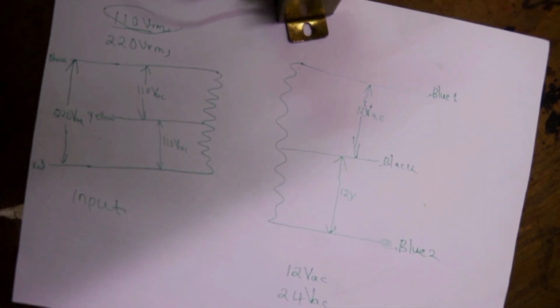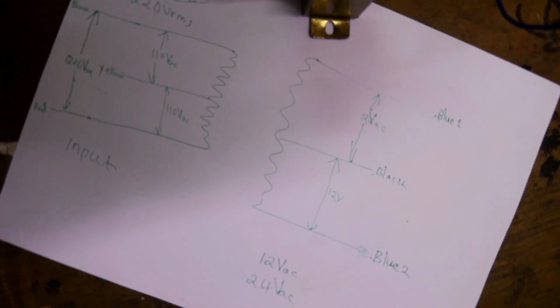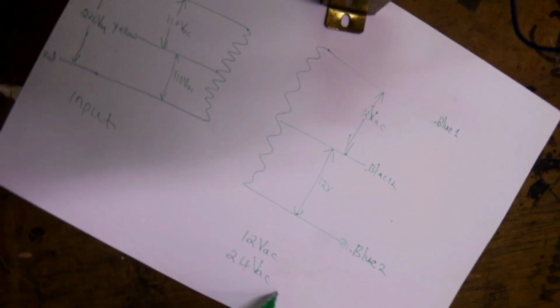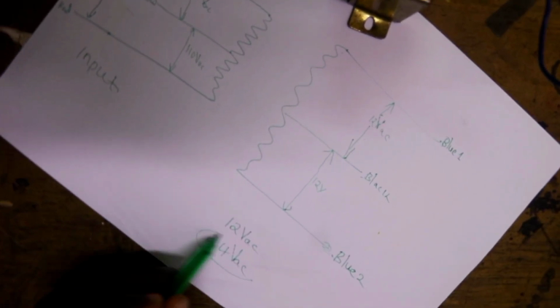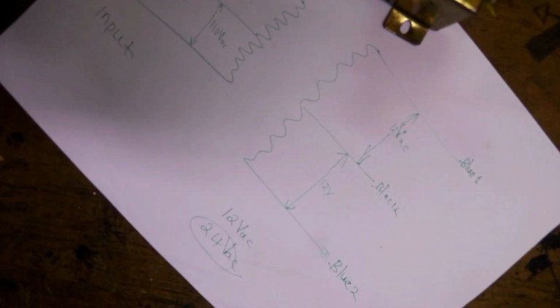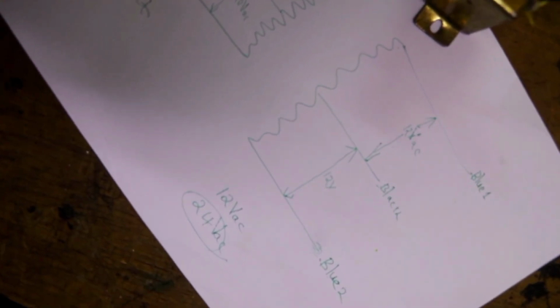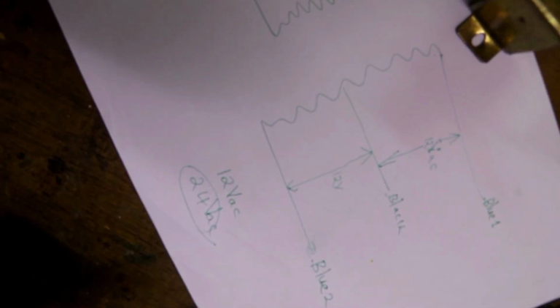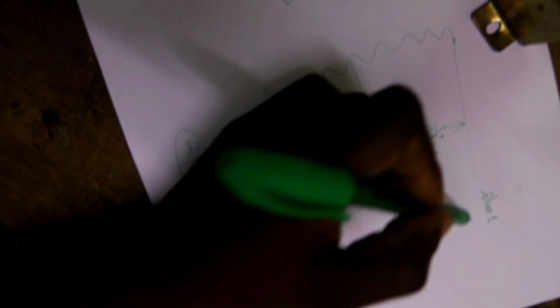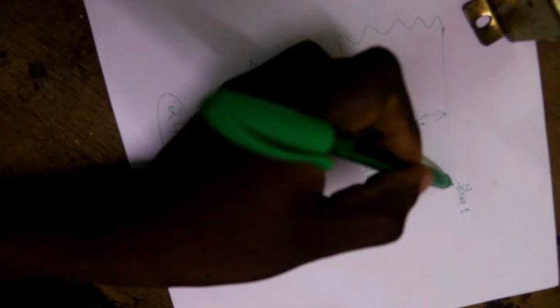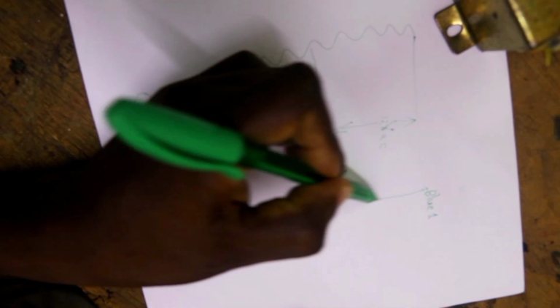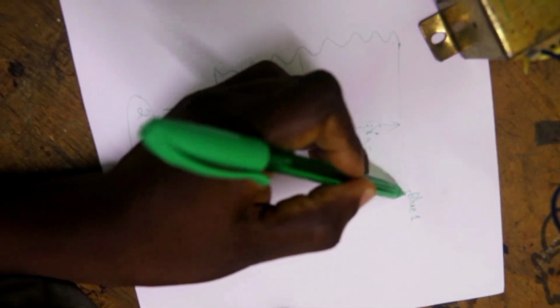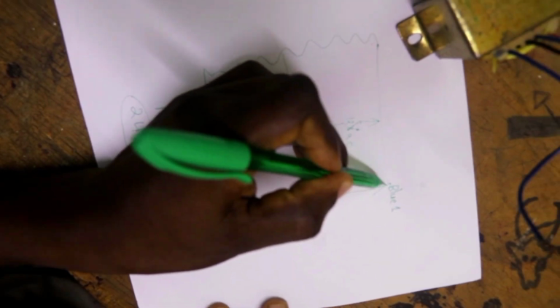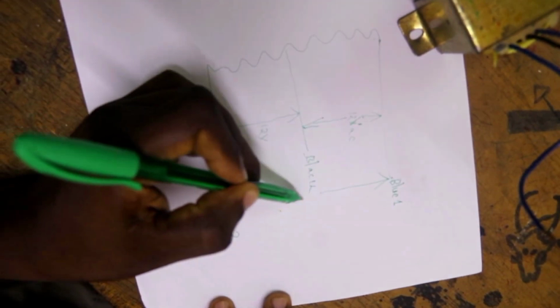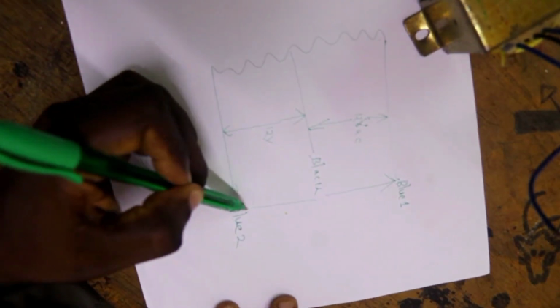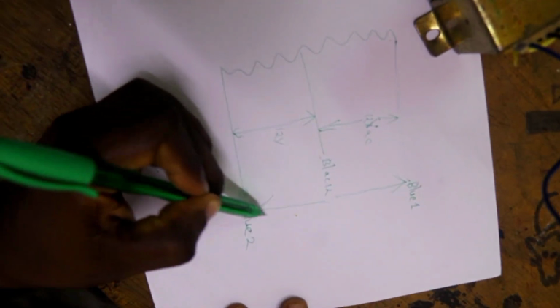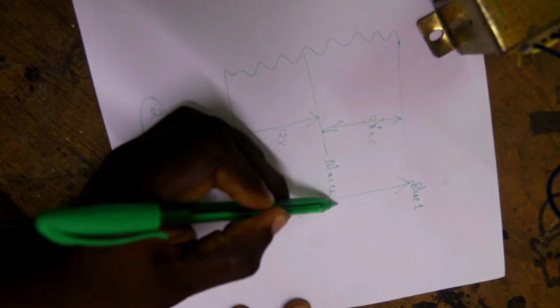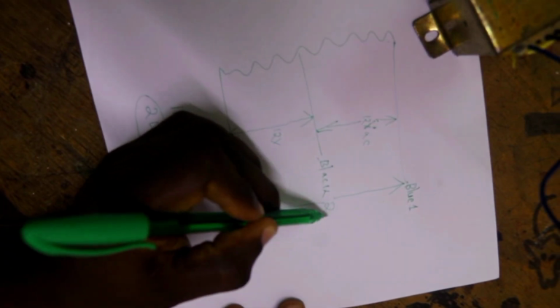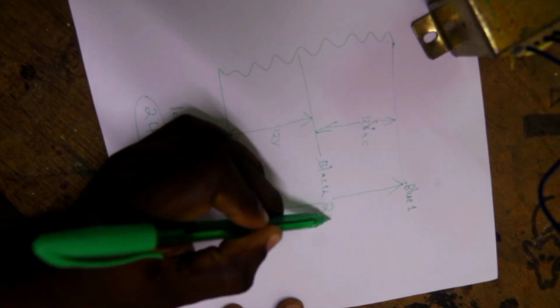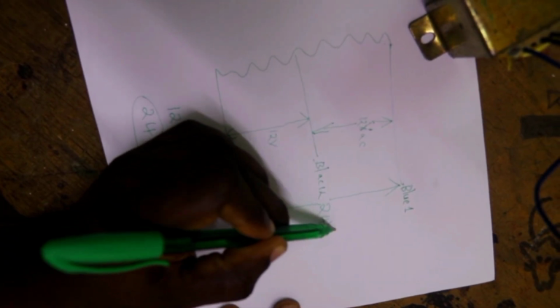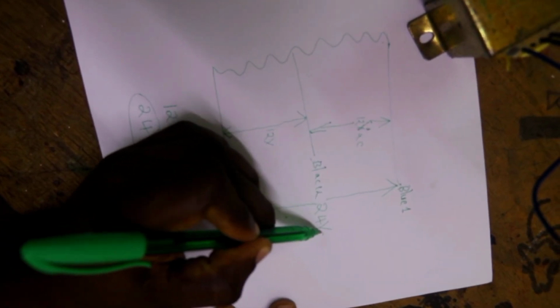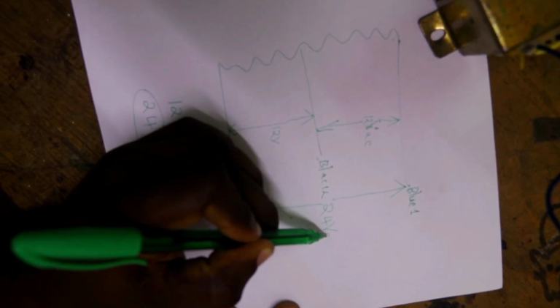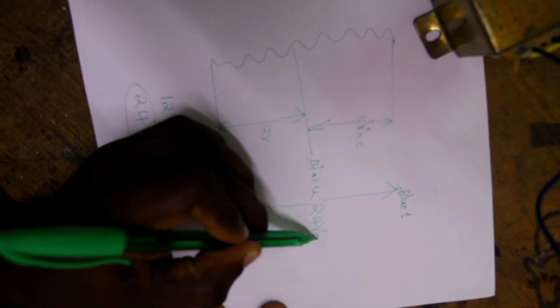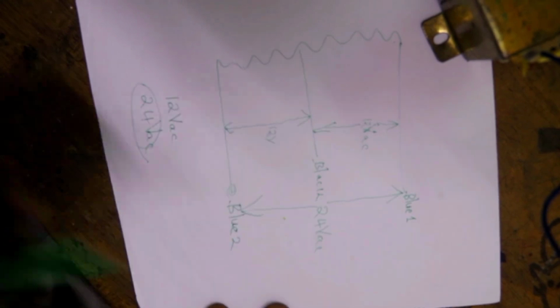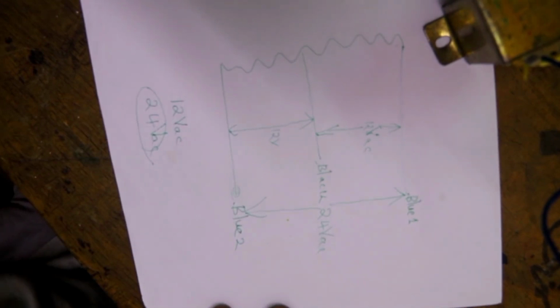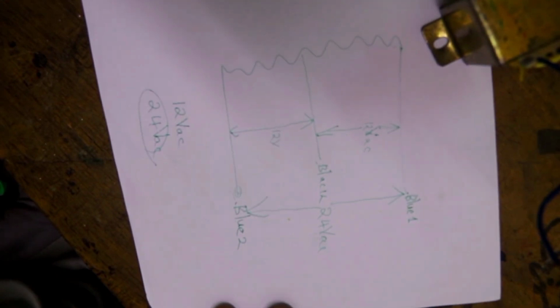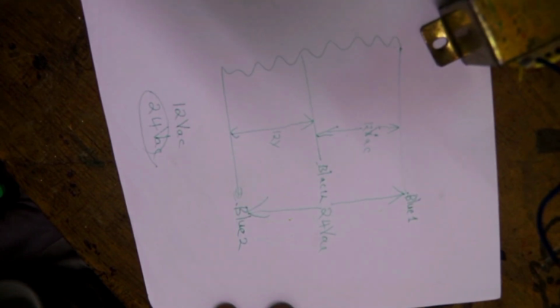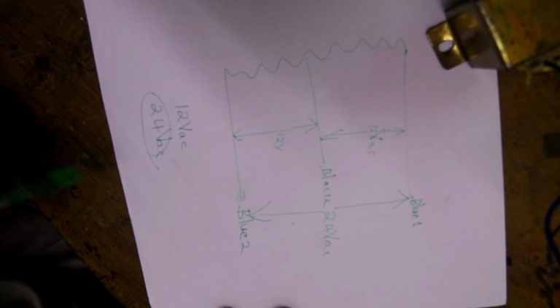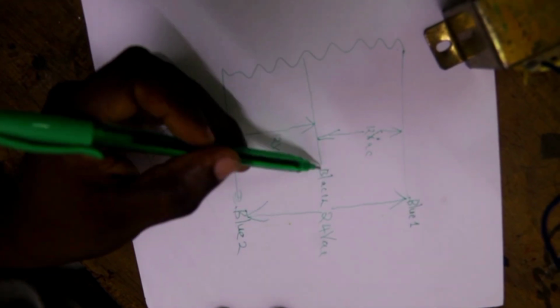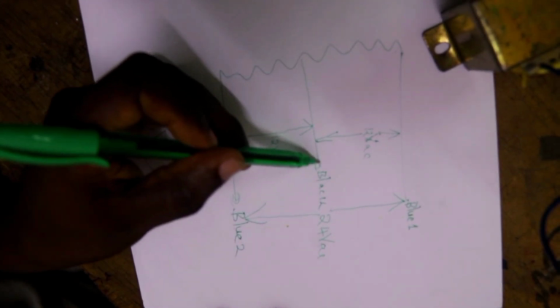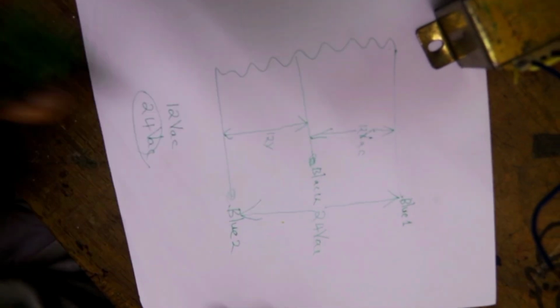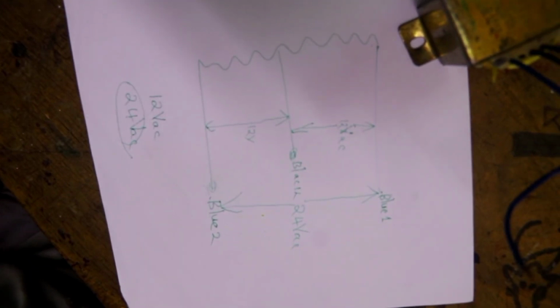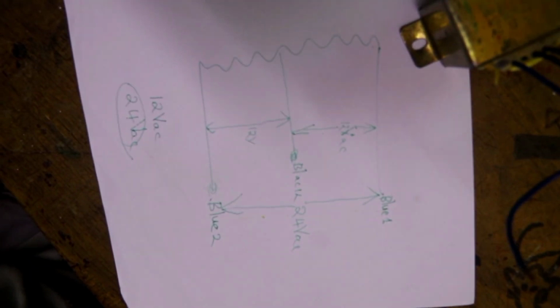If you want 24 volts from the output, connect between blue one and blue two — you will get 24 volts AC. Make sure you insulate the black wire.